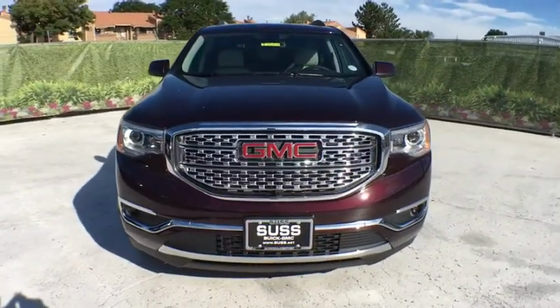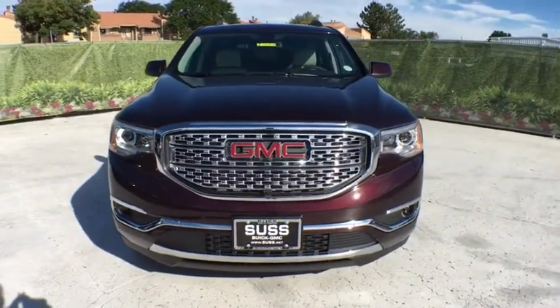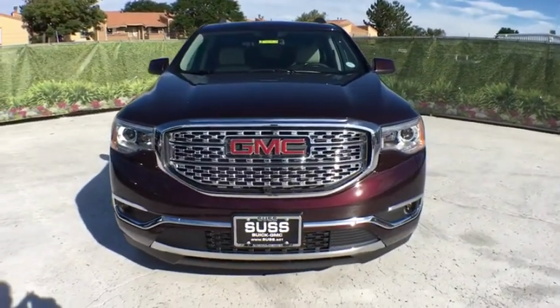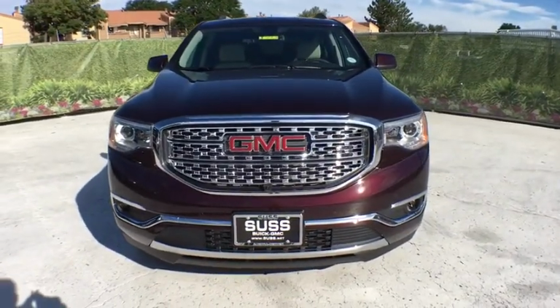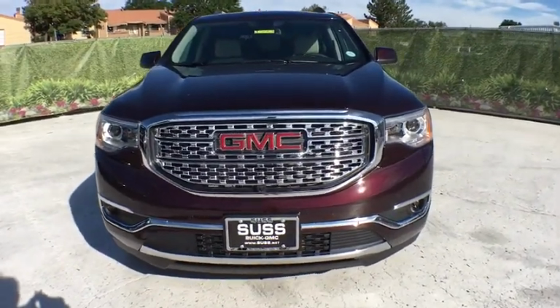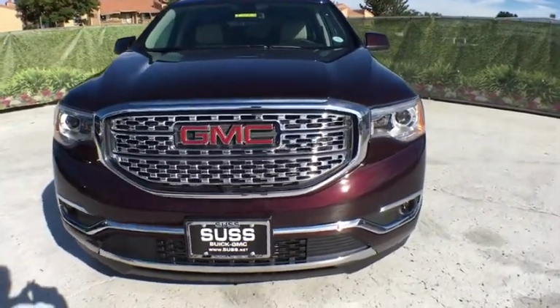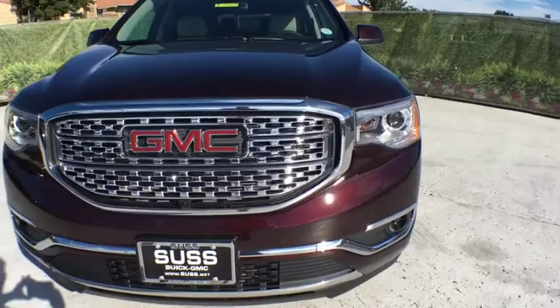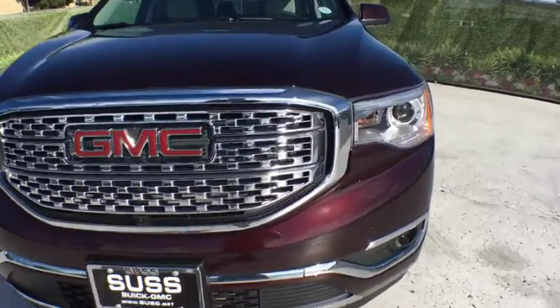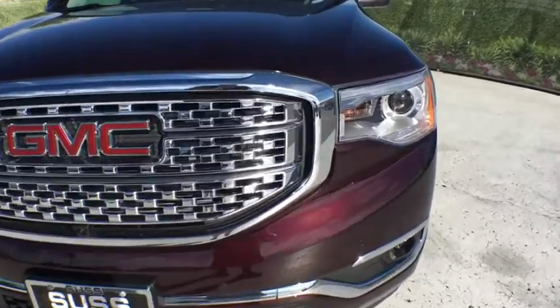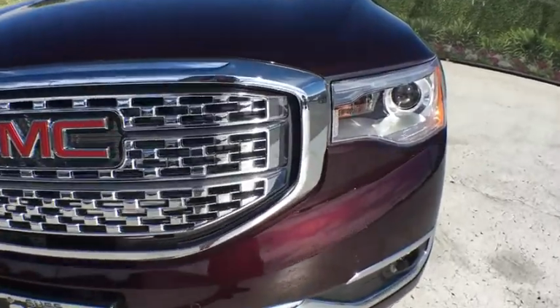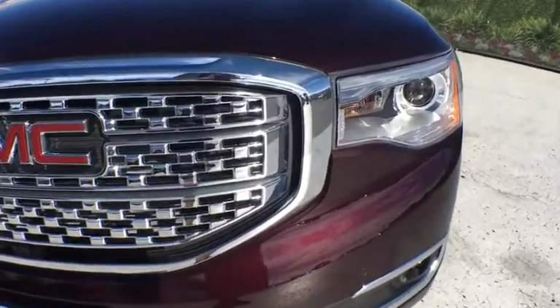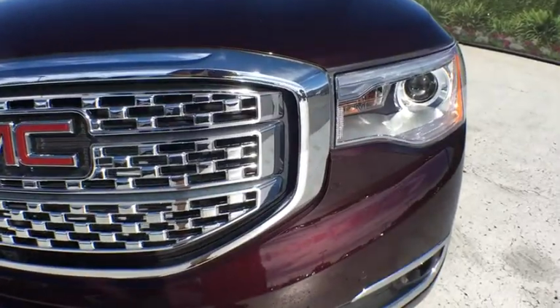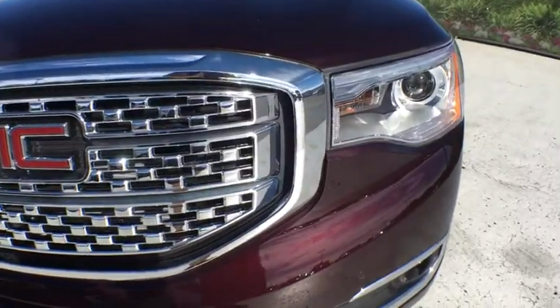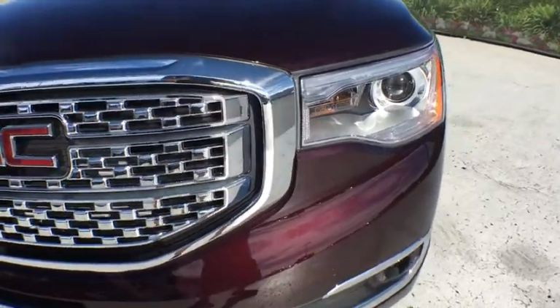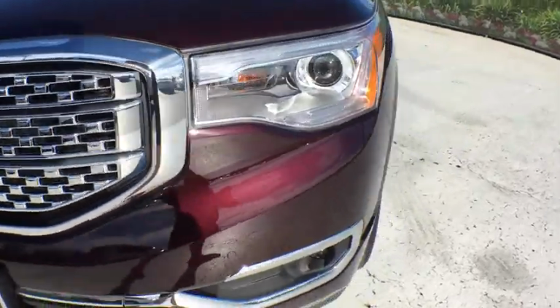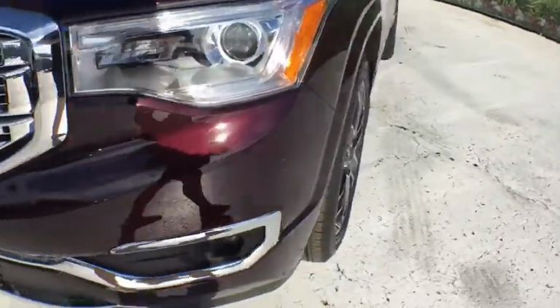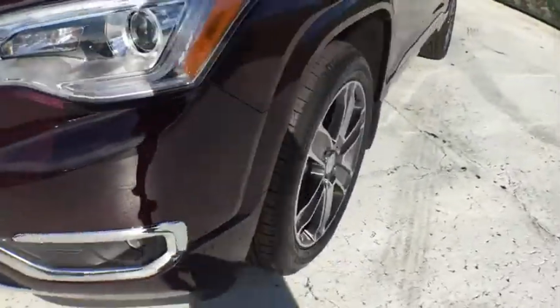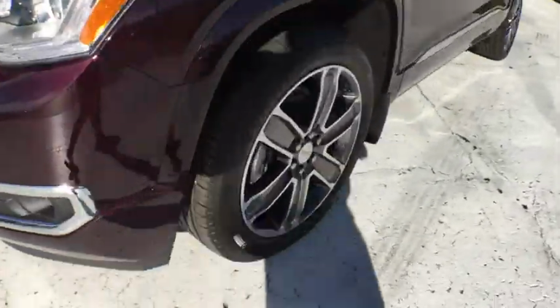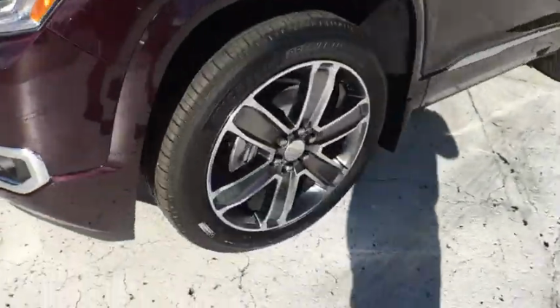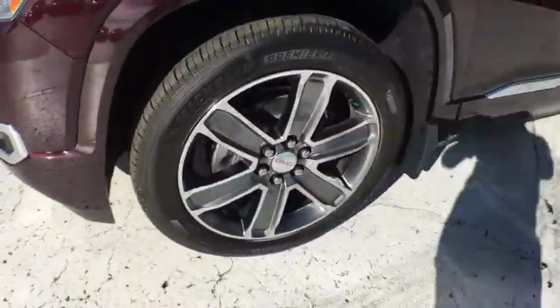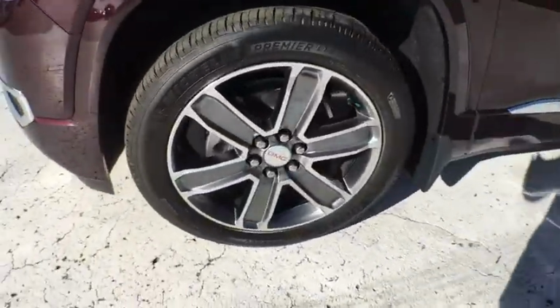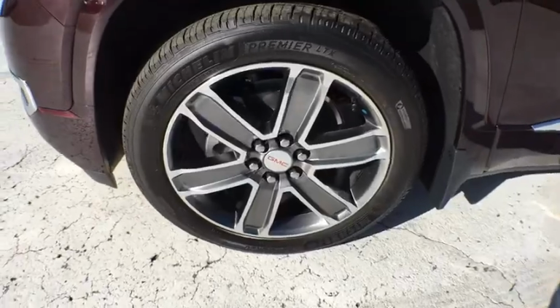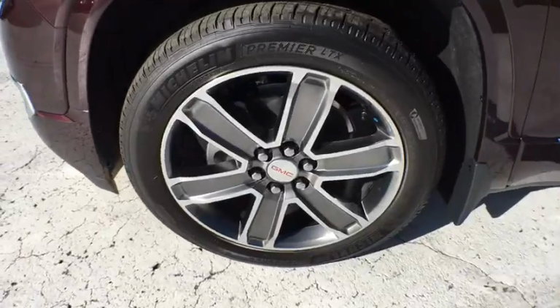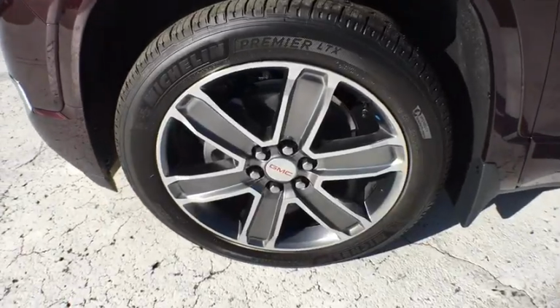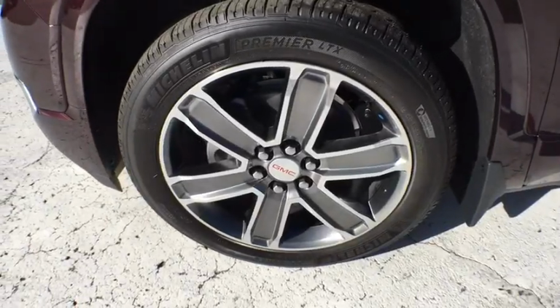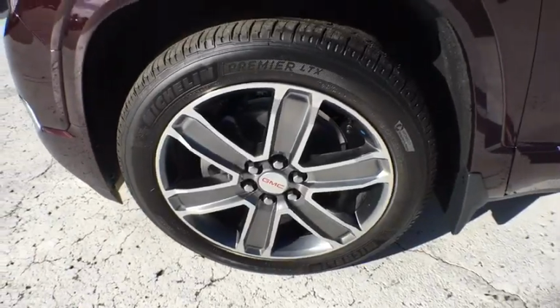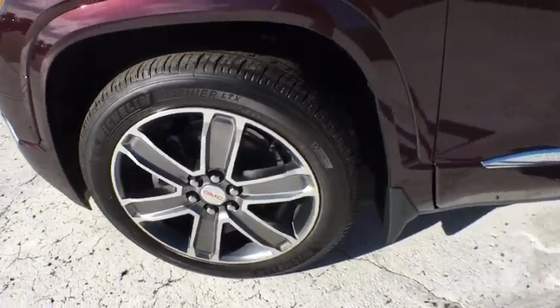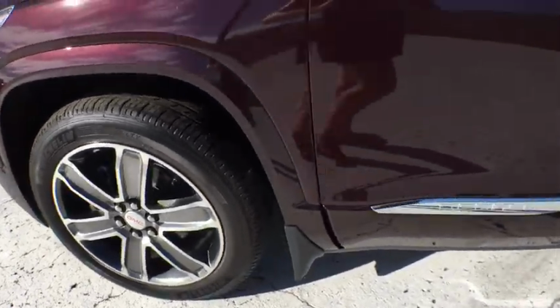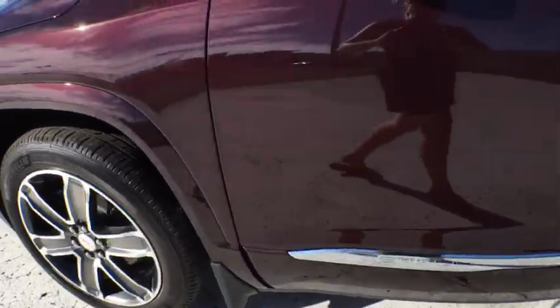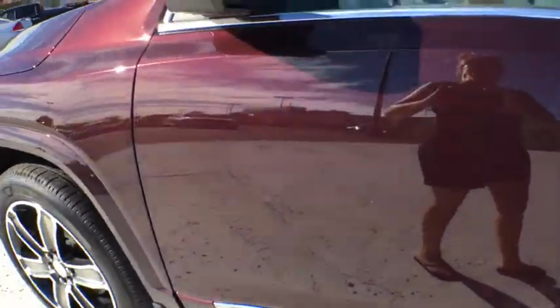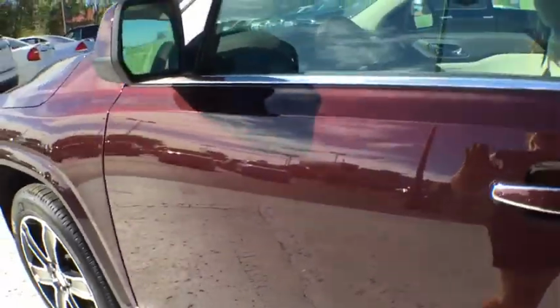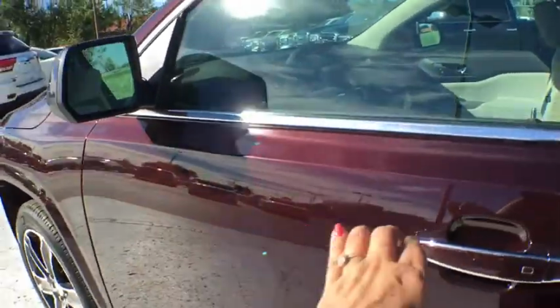Driver lumbar, ABS four-wheel, four-wheel disc brakes, front floor mats, cruise control, aluminum wheels, auto-off headlights, AM-FM stereo radio, premium sound system.